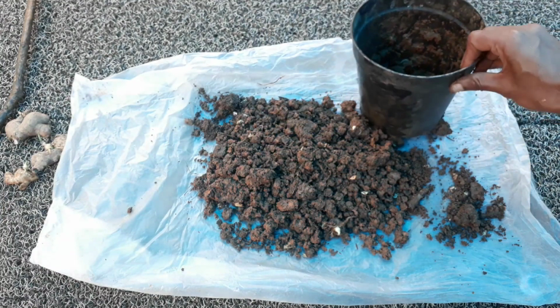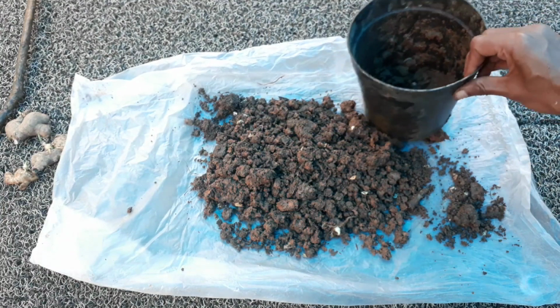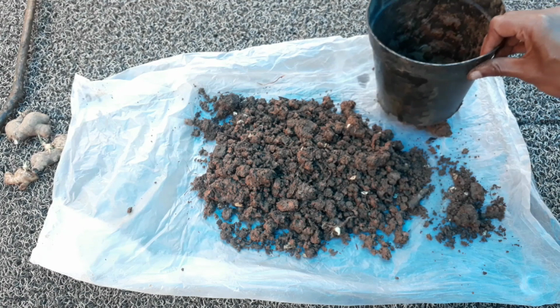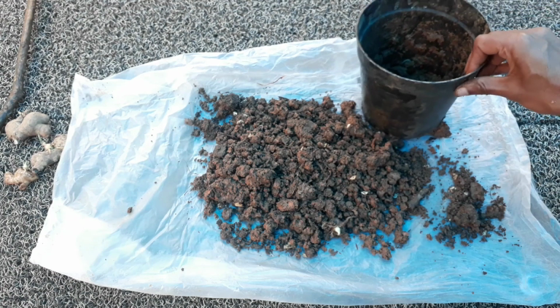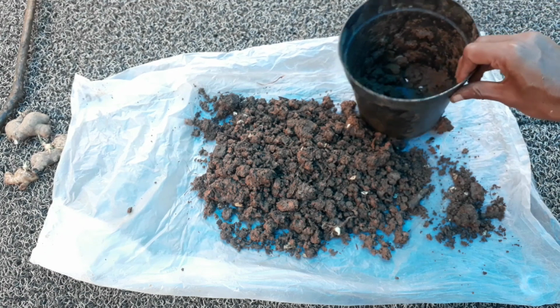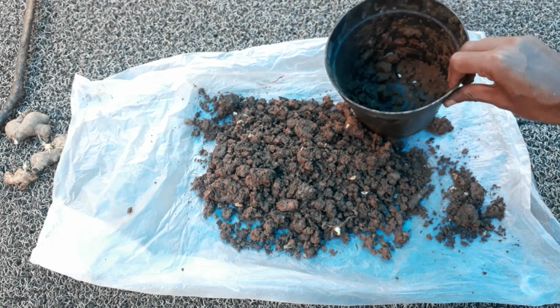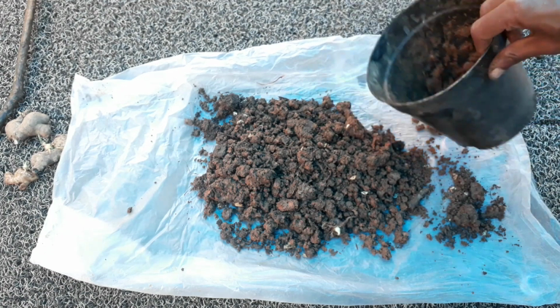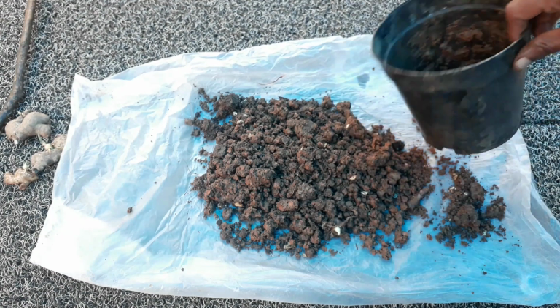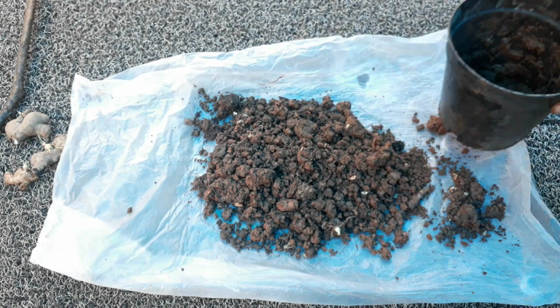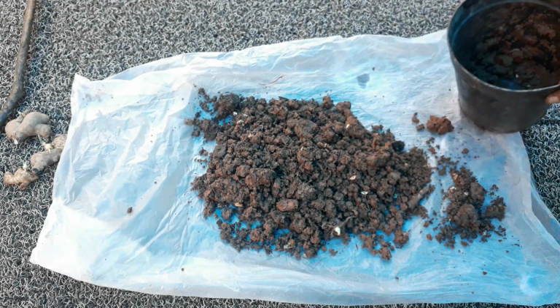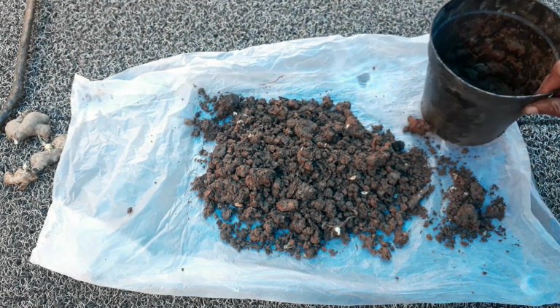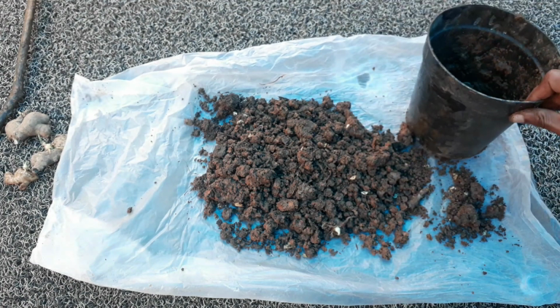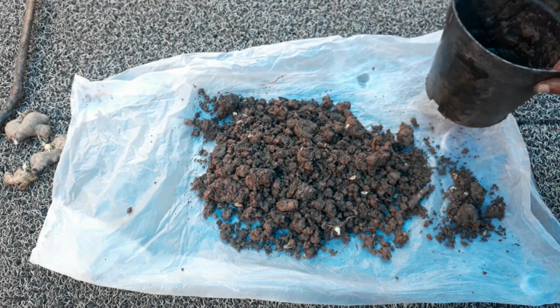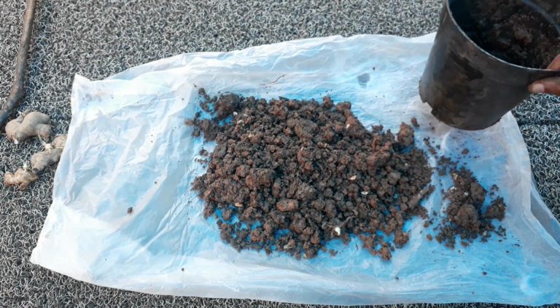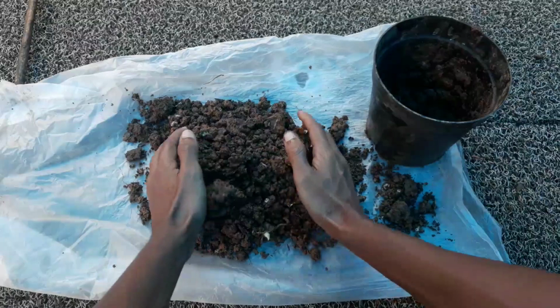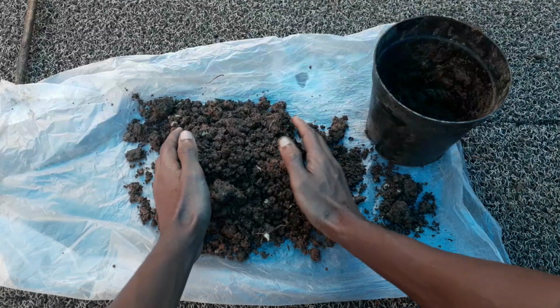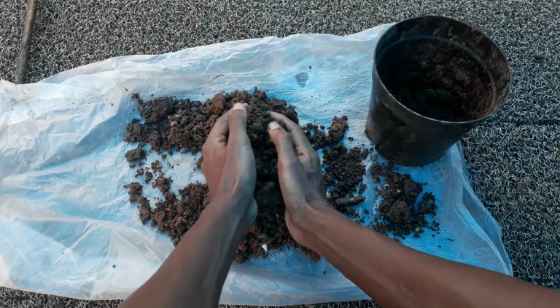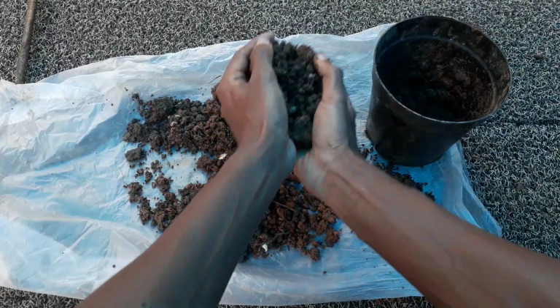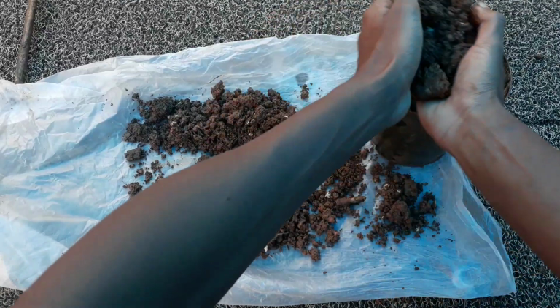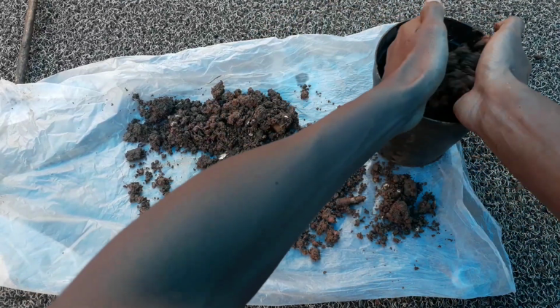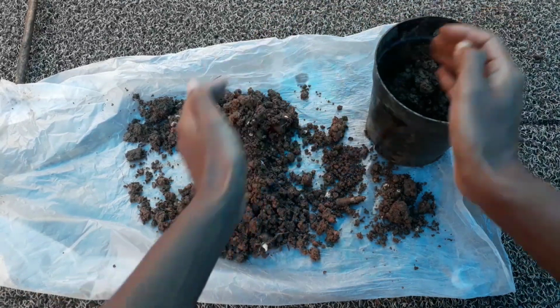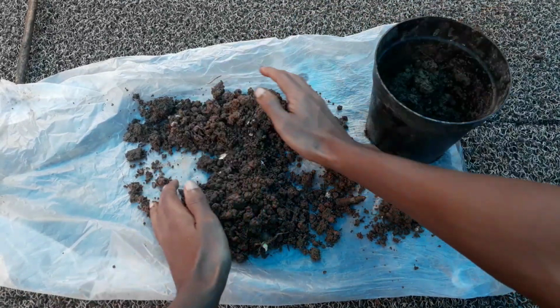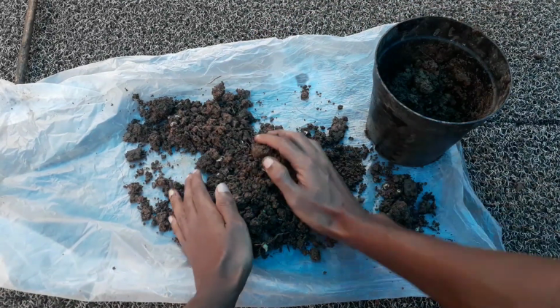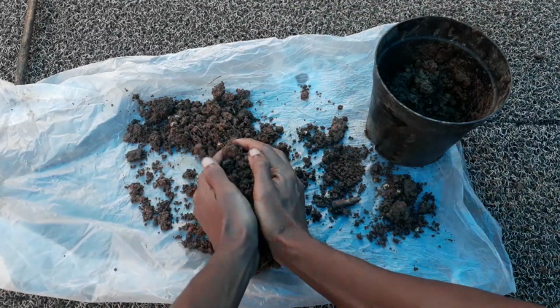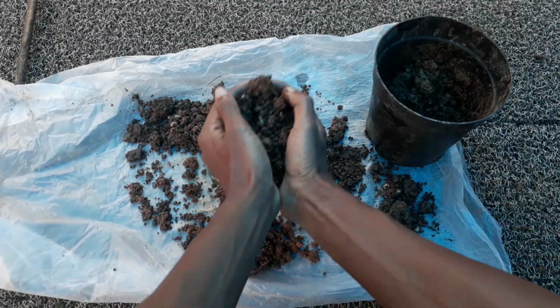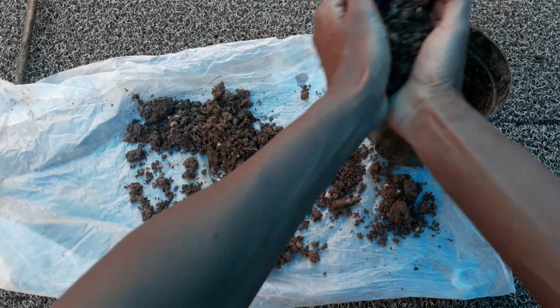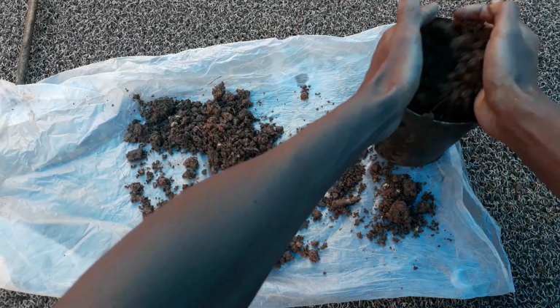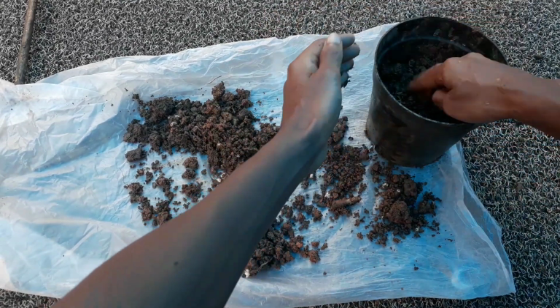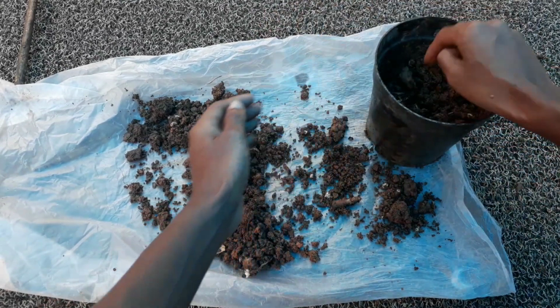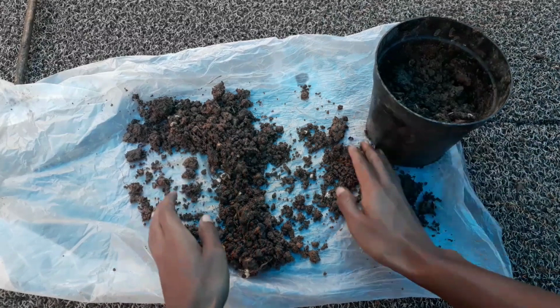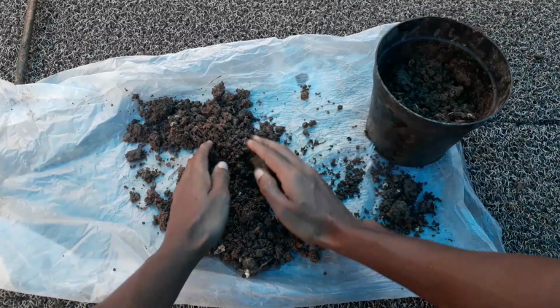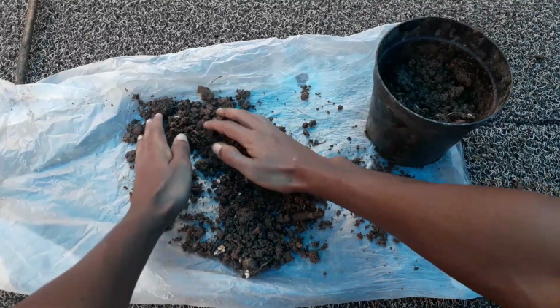You also have to select a container with some drainage holes. Now I am going to fill this mix into our container. You can grow ginger plants very fast using this method.